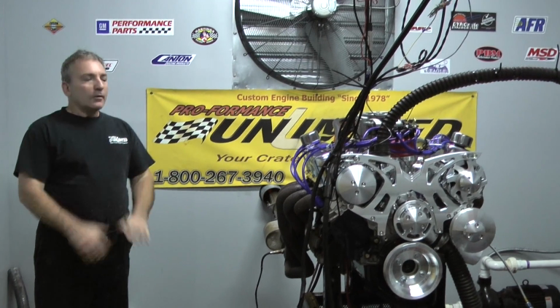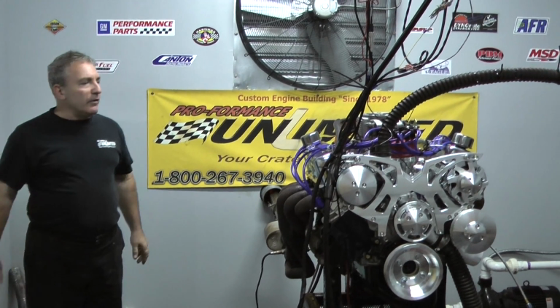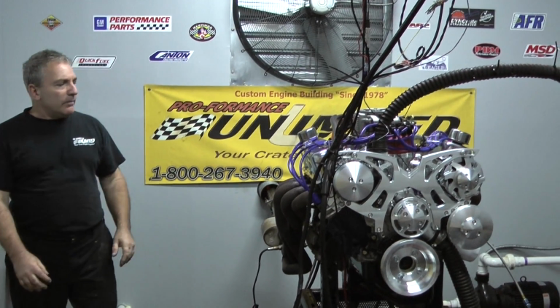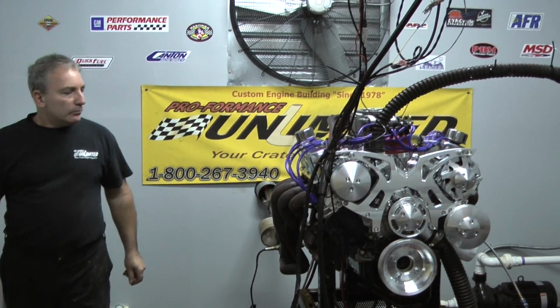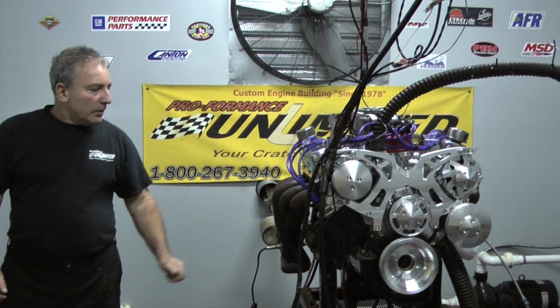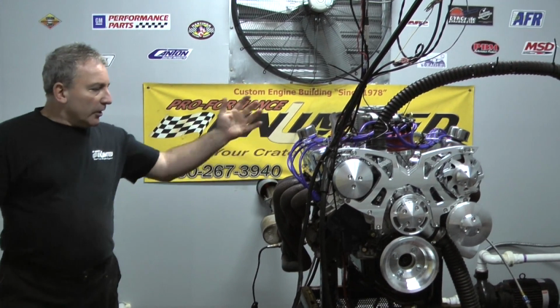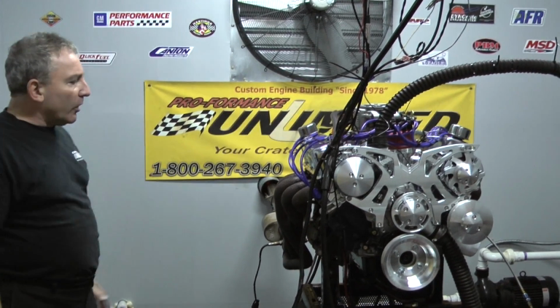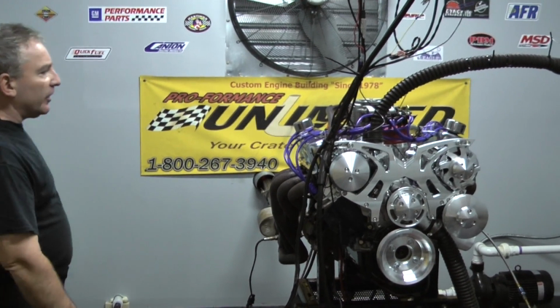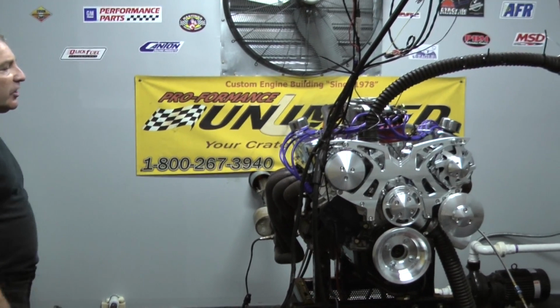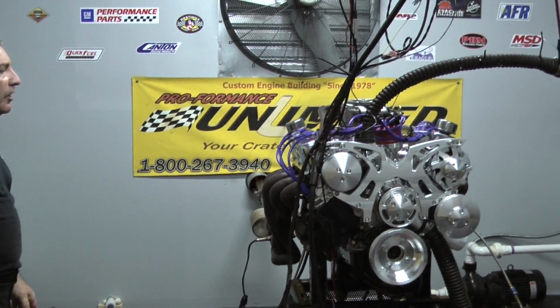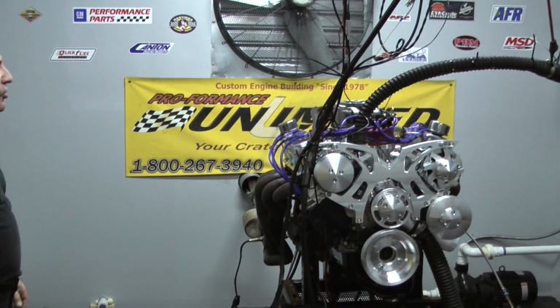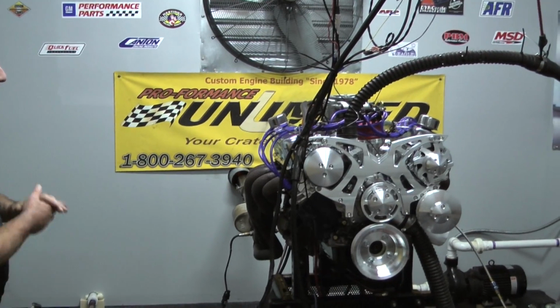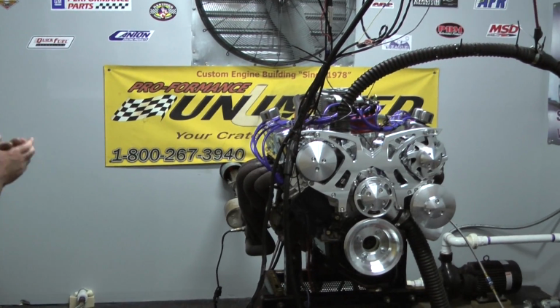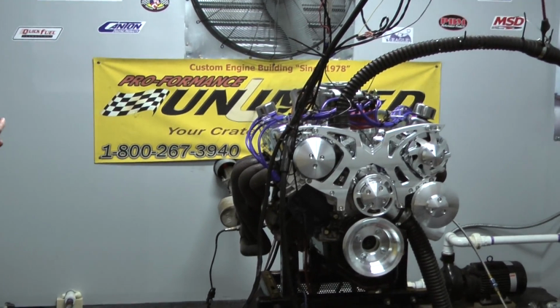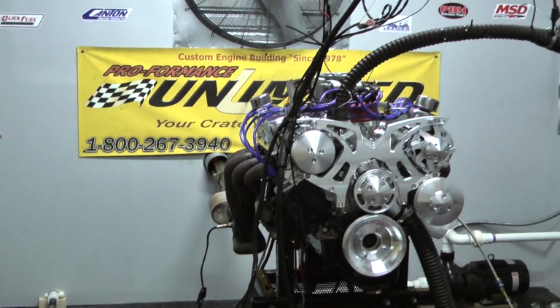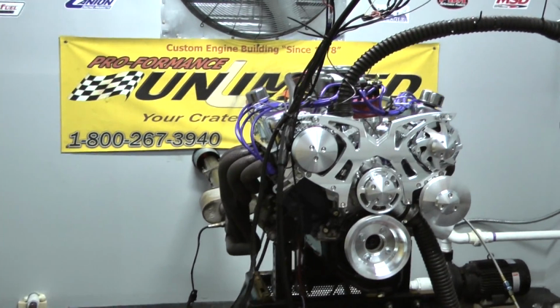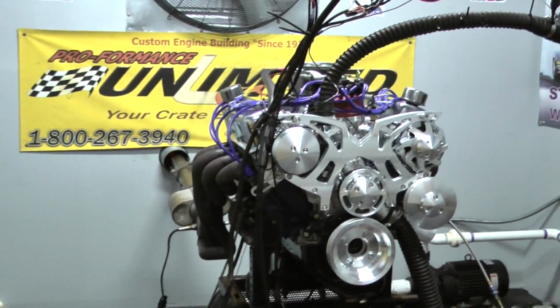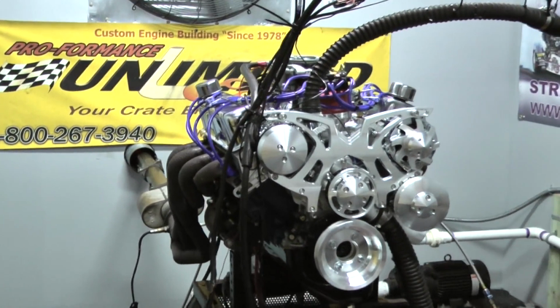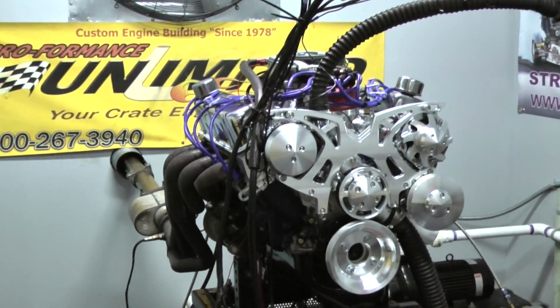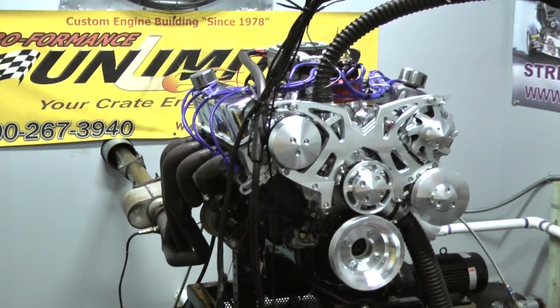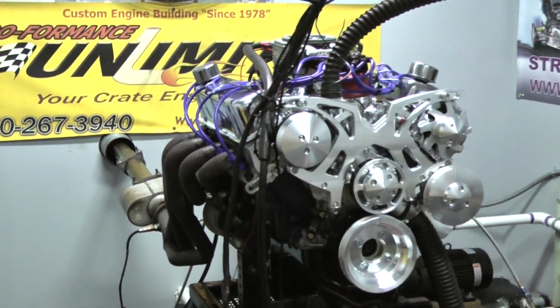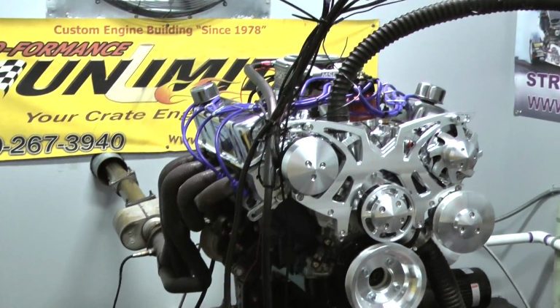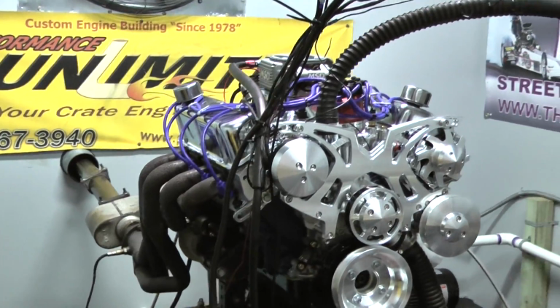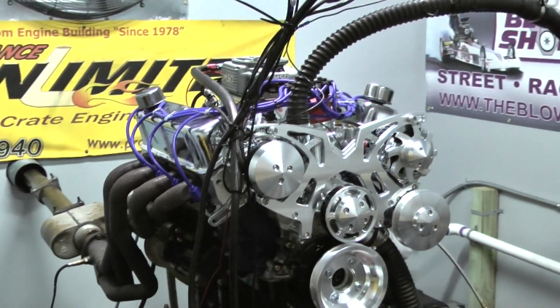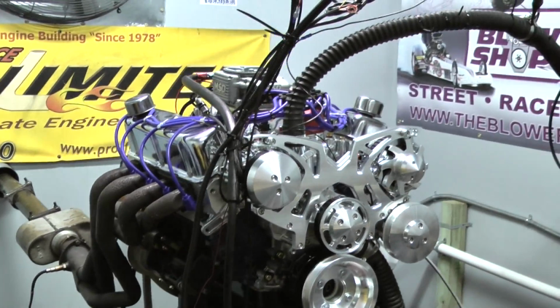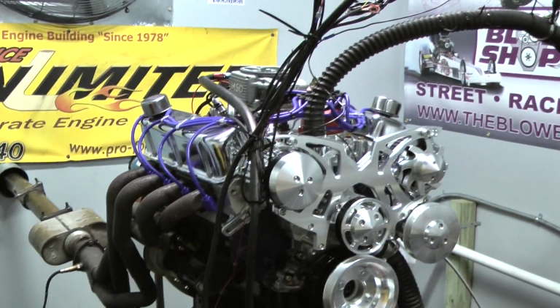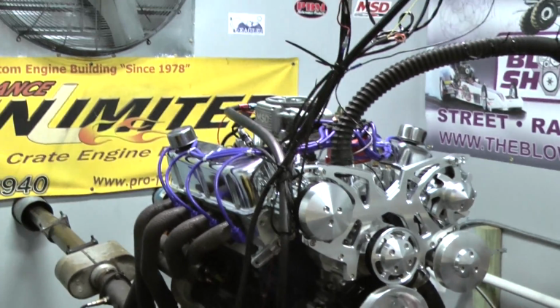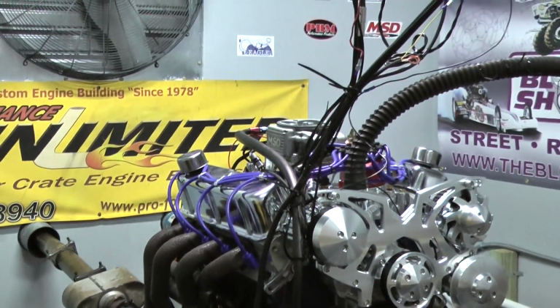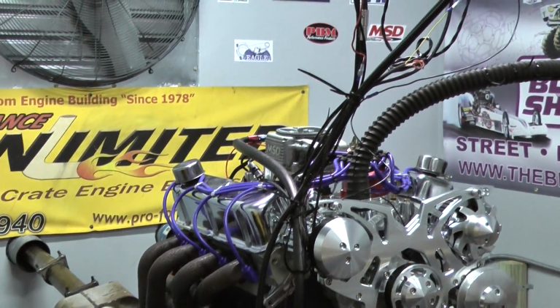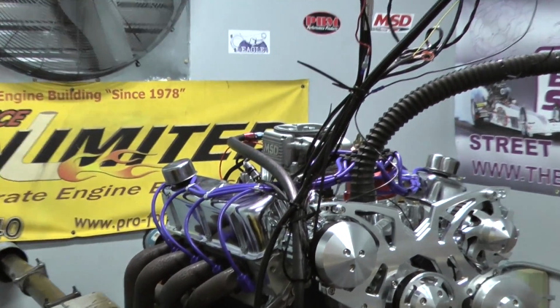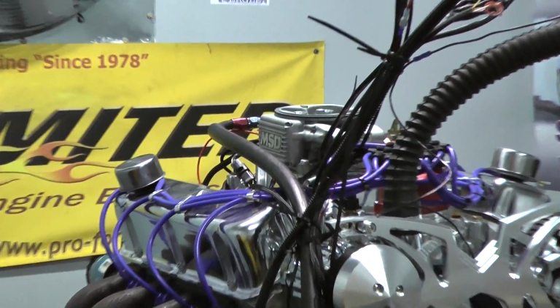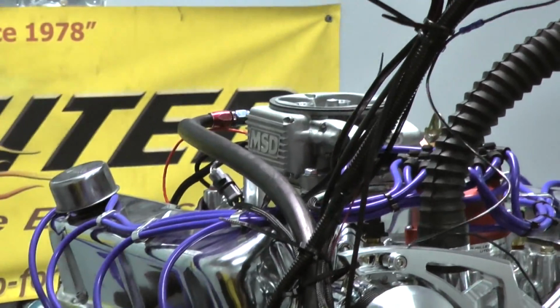Good morning, everybody. Here we are again on a test stand with another engine. This happens to be a 351 Windsor rated at 350 horsepower. This one happens to have the Atomic EFI system by MSD.